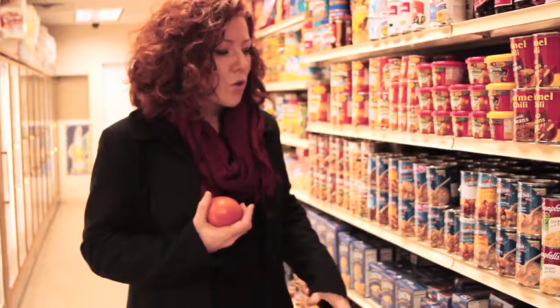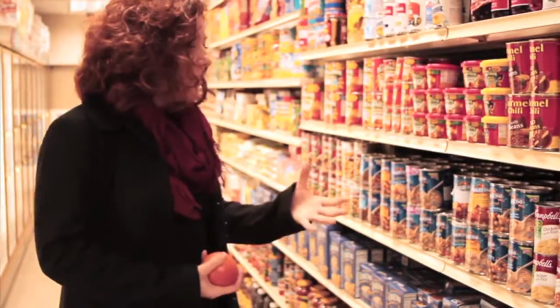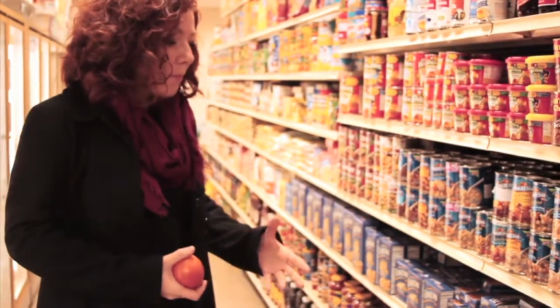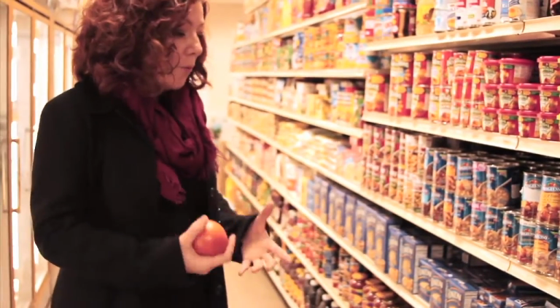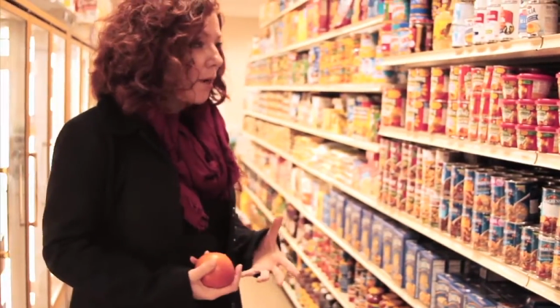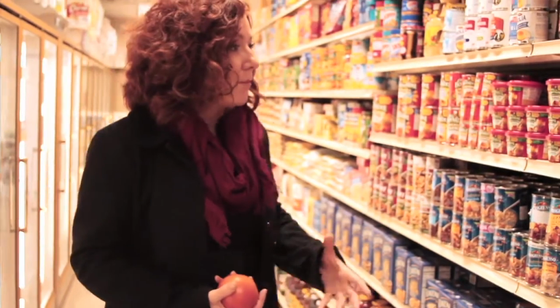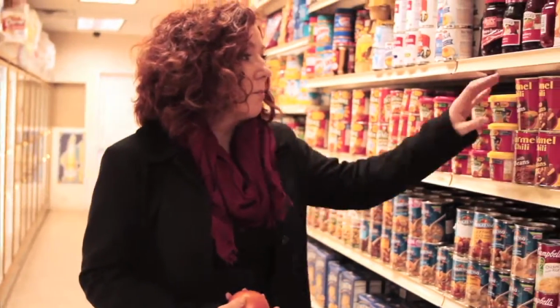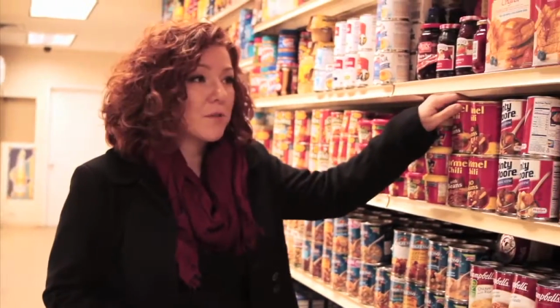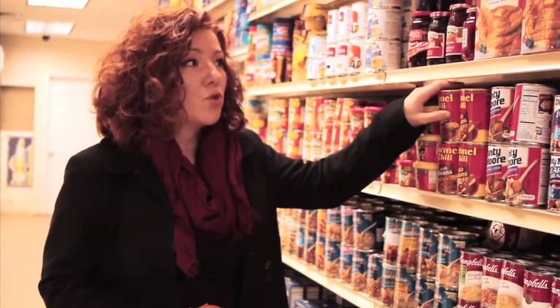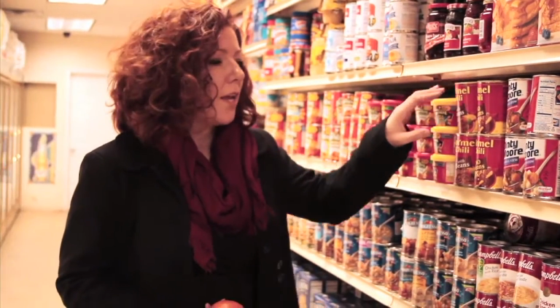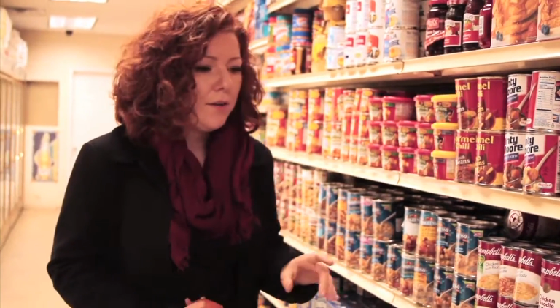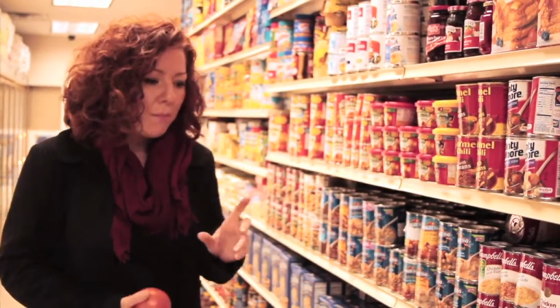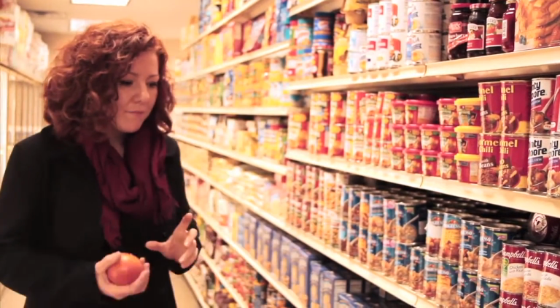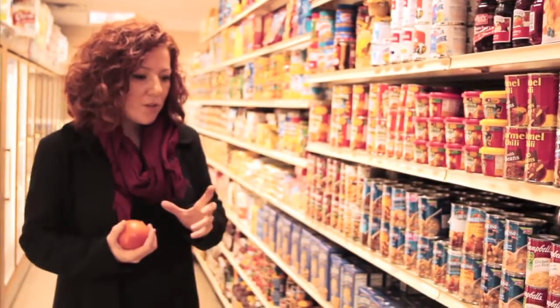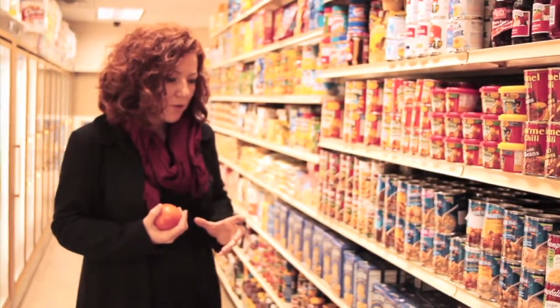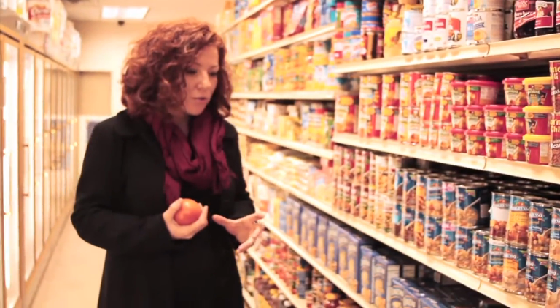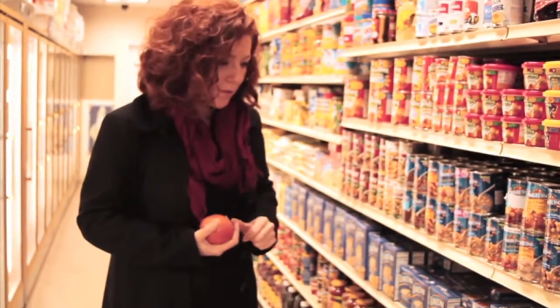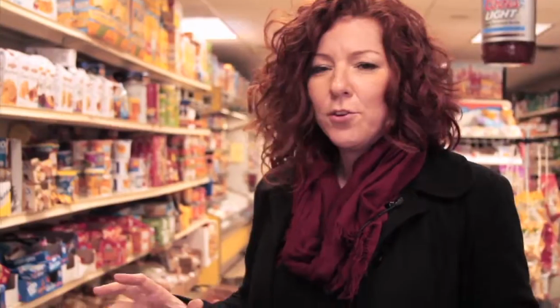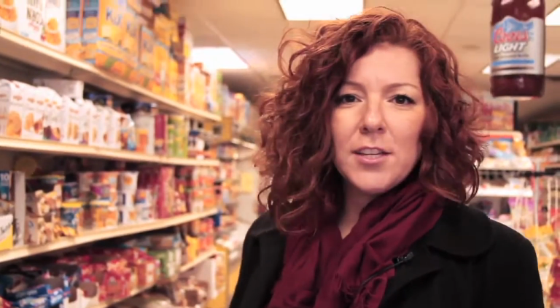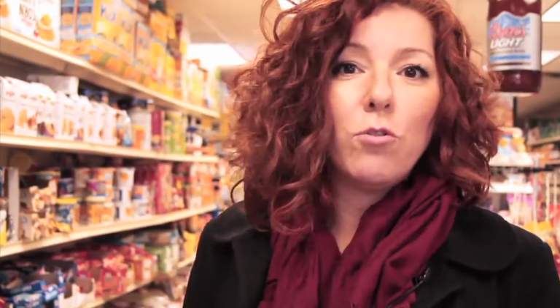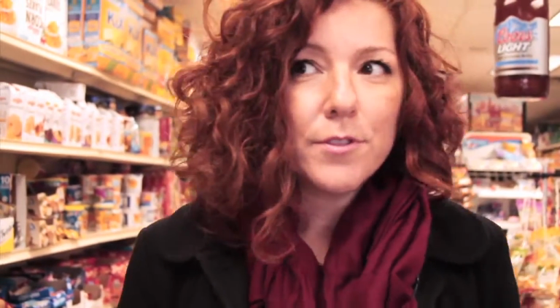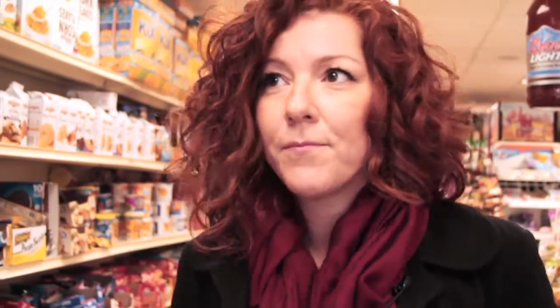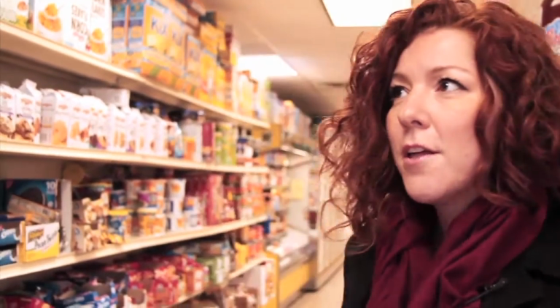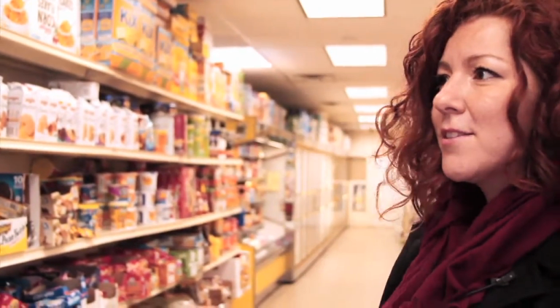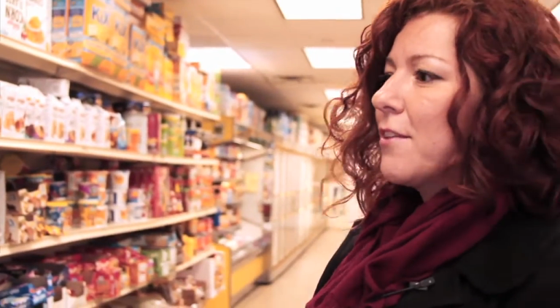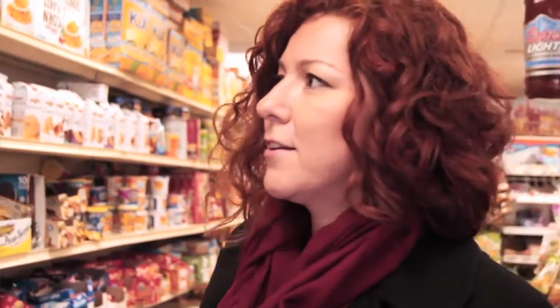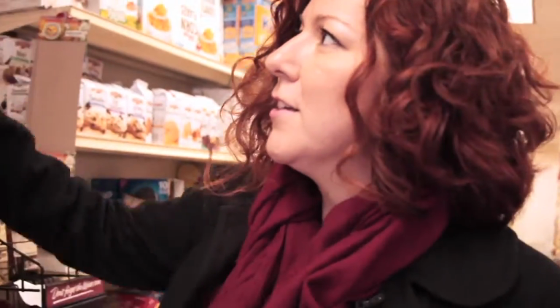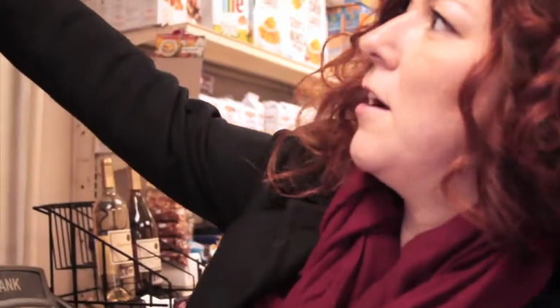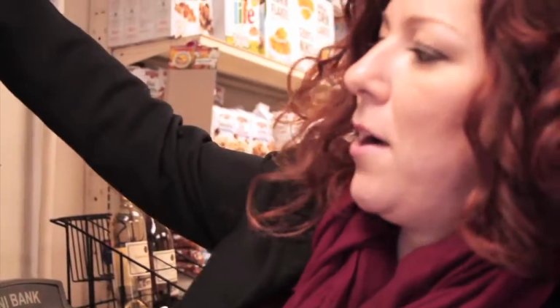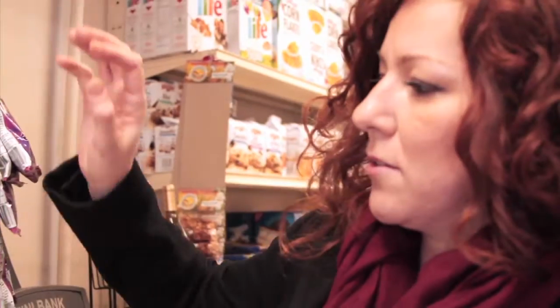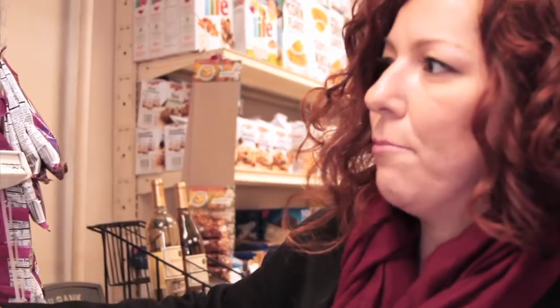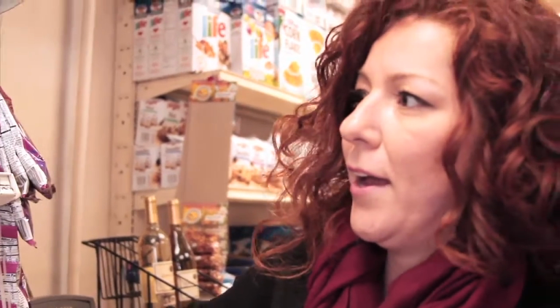So your instinct might be, well, I want a quick meal, I'm just going to pick up some stew in a can. But there are some other solutions. Look for things that are whole foods — that means something that doesn't come in a box or a bag.